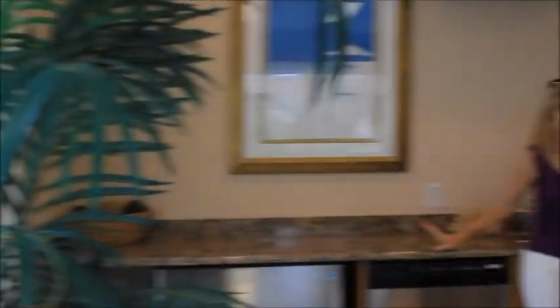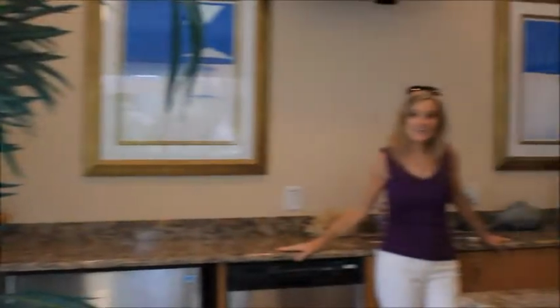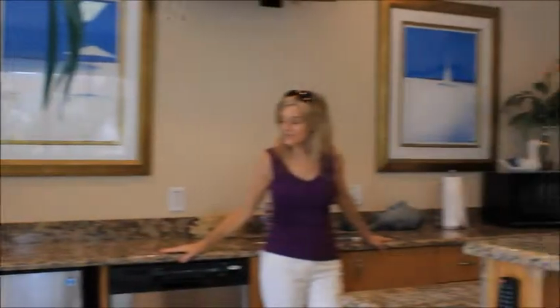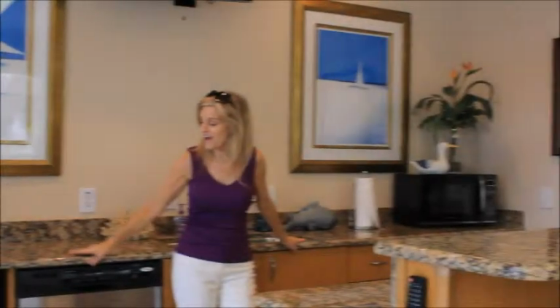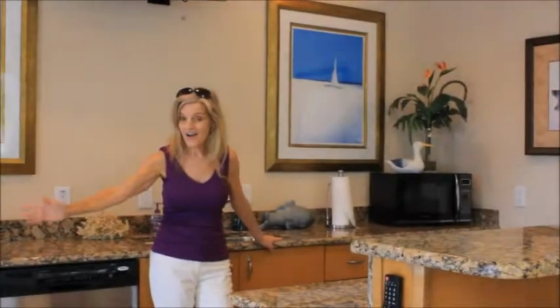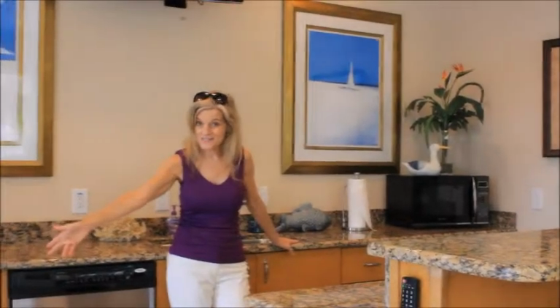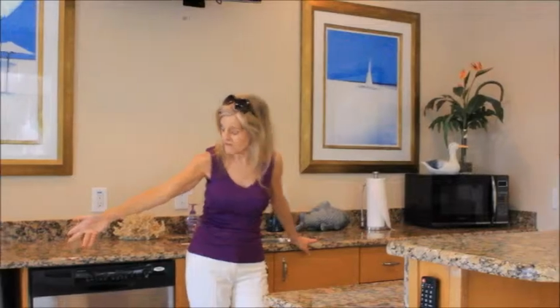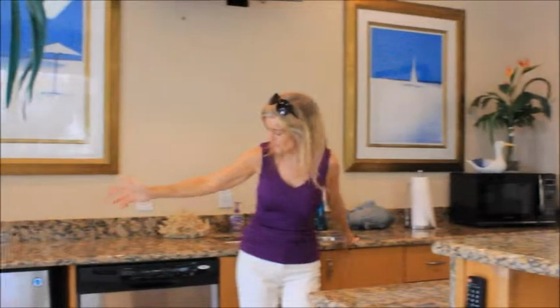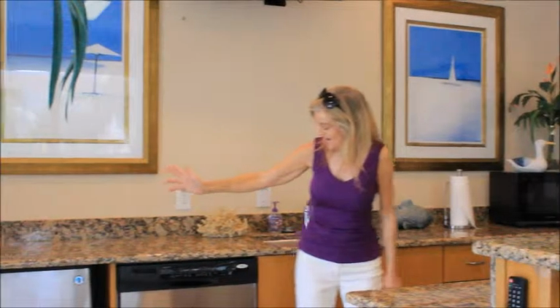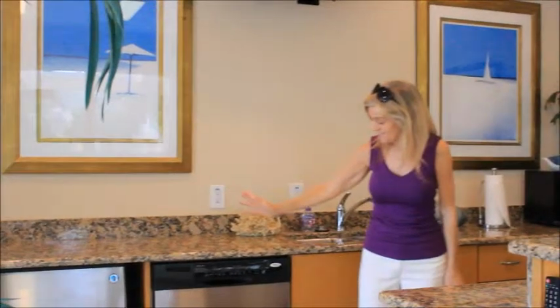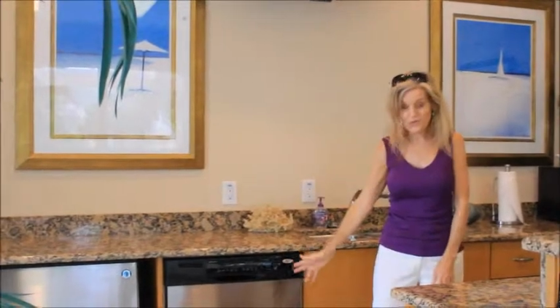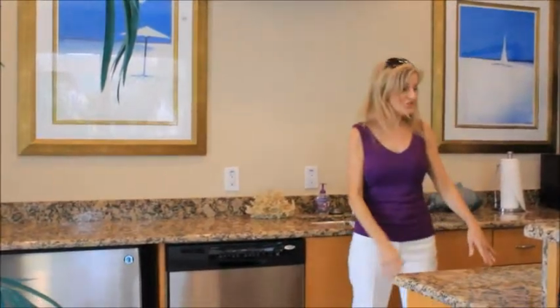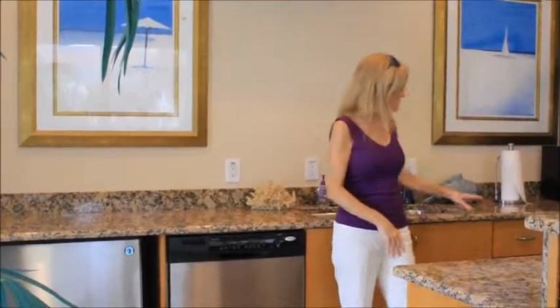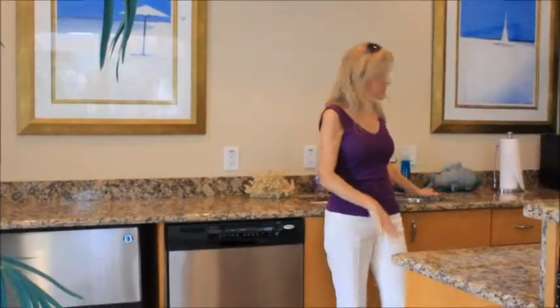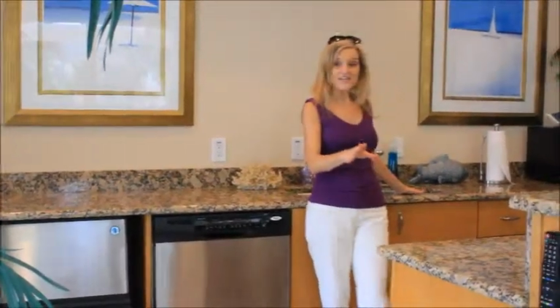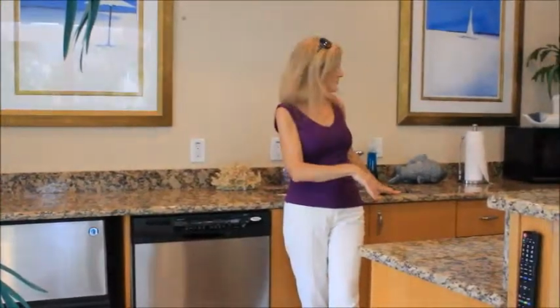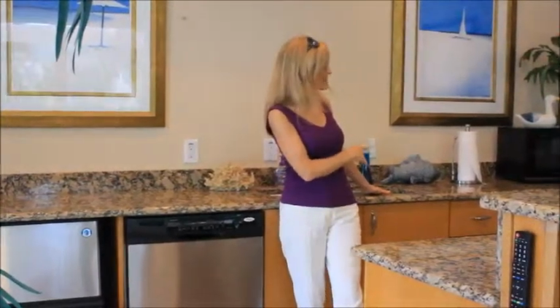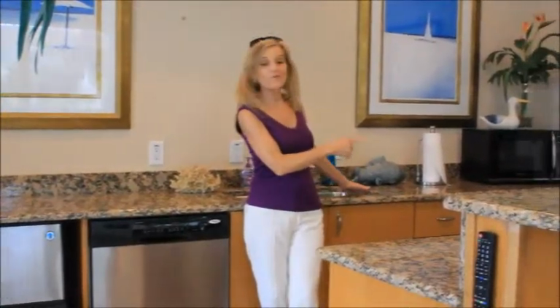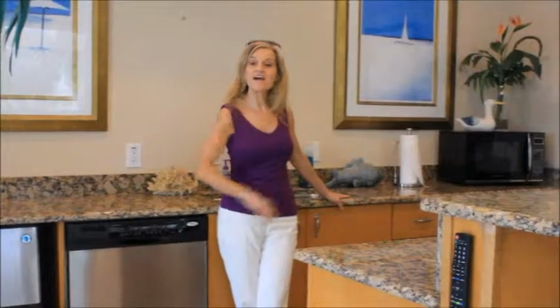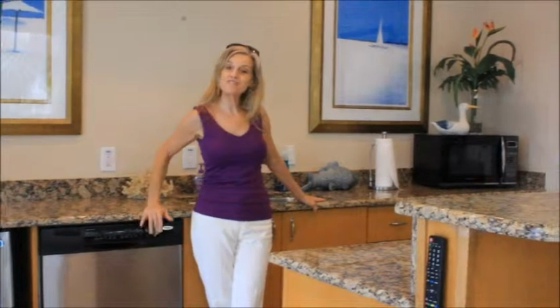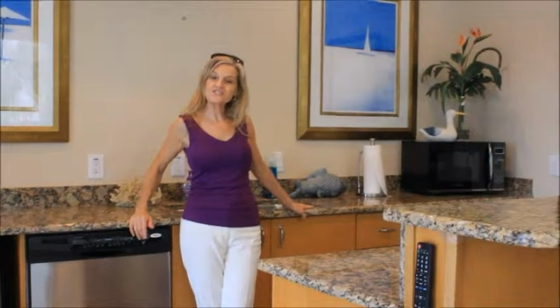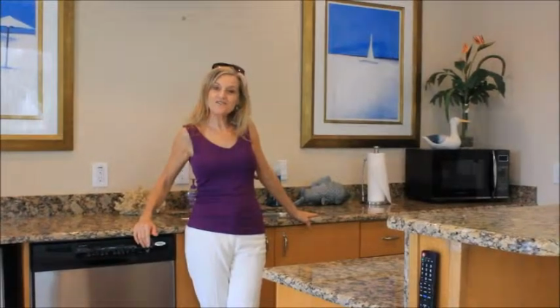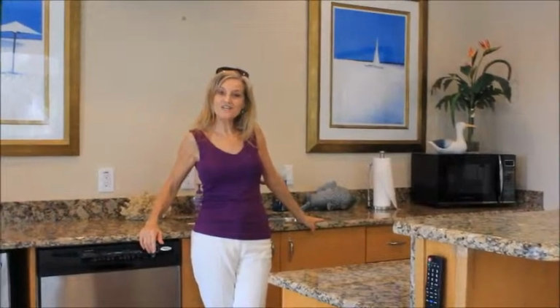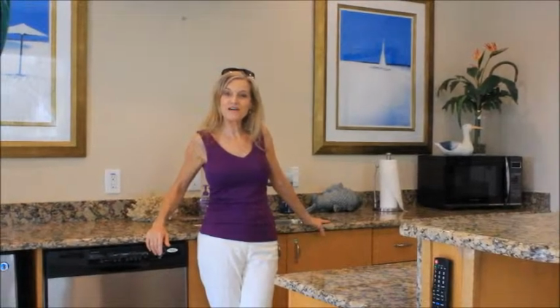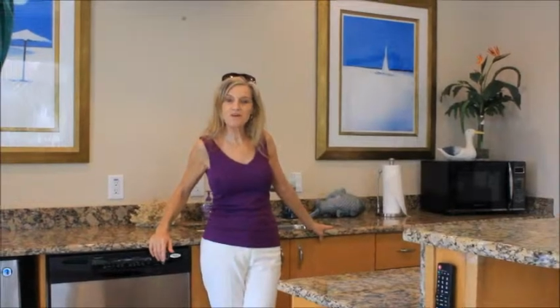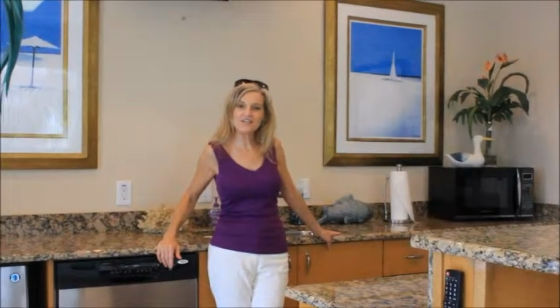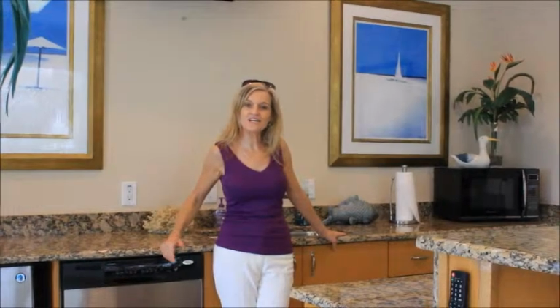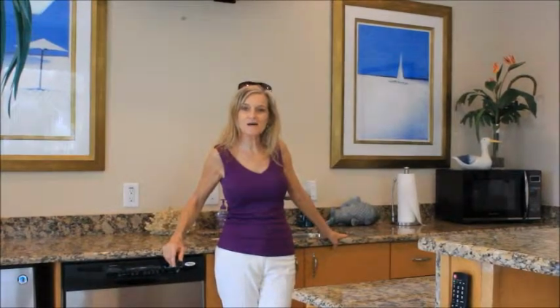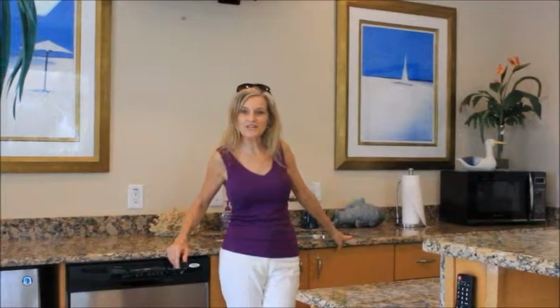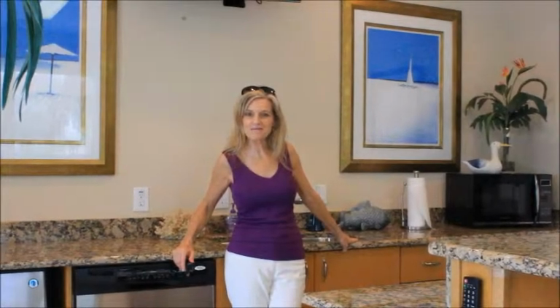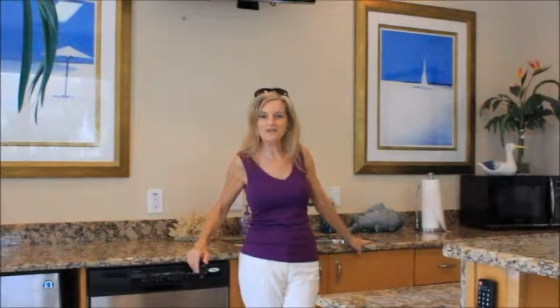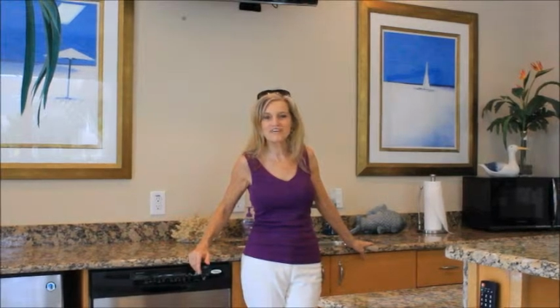In here you've got an ice maker, dishwasher, sink, granite counters, a little microwave and a half fridge. Everything you need for a nice party, and you can even clean it up before you take it back to your place.